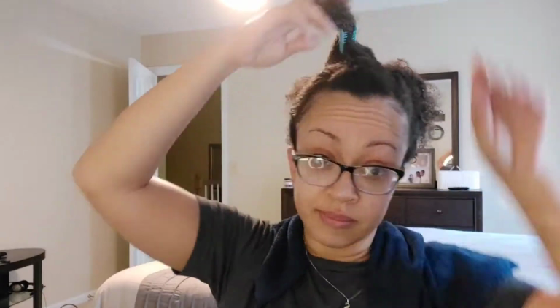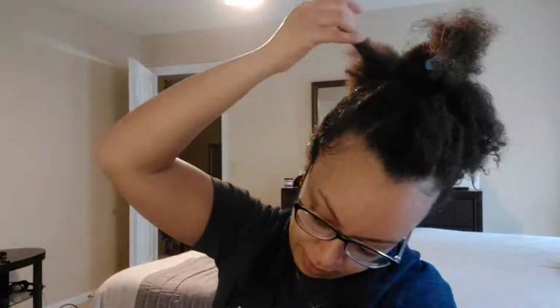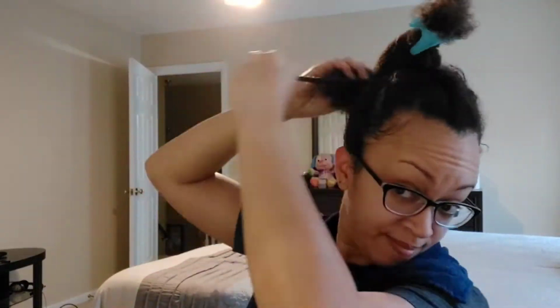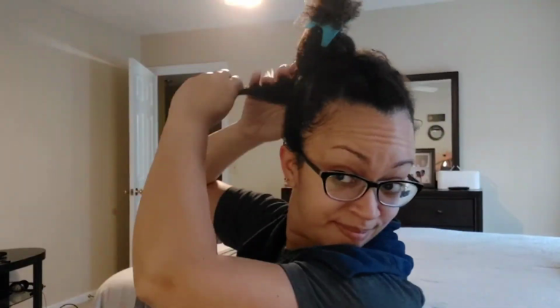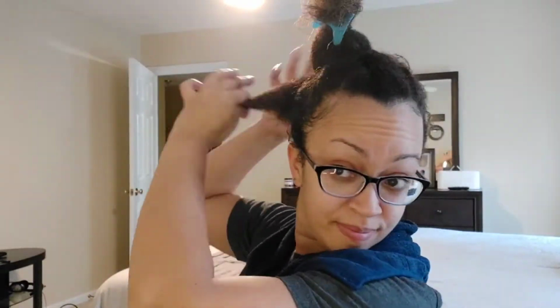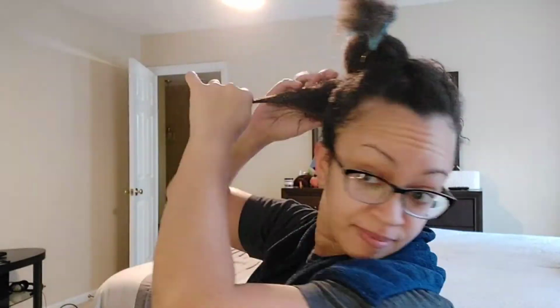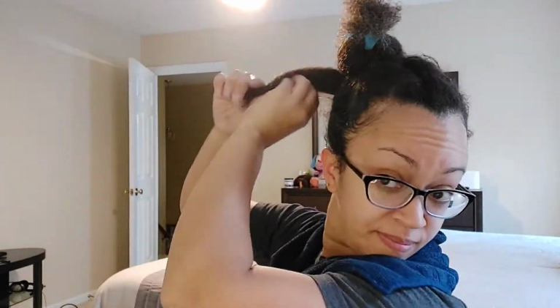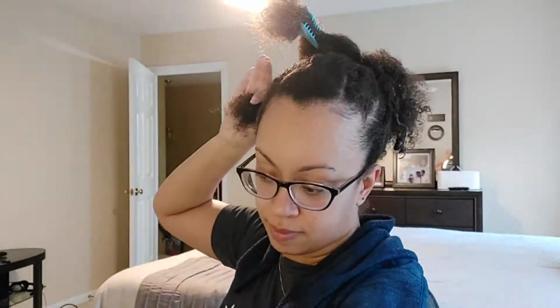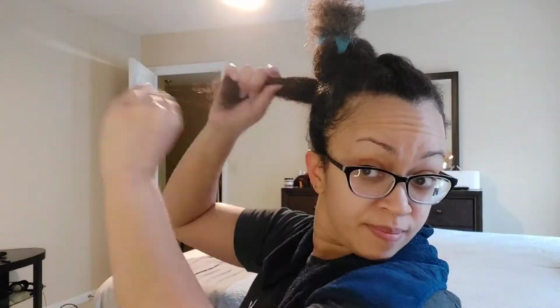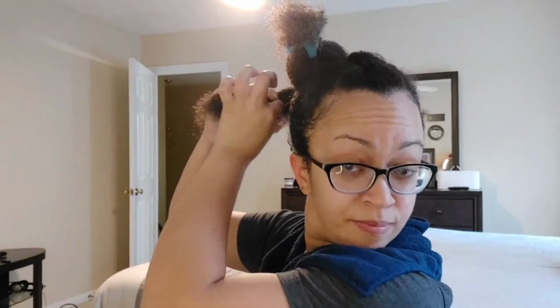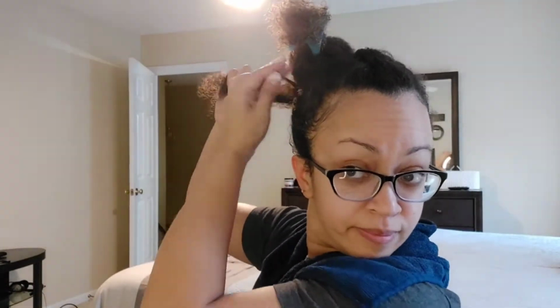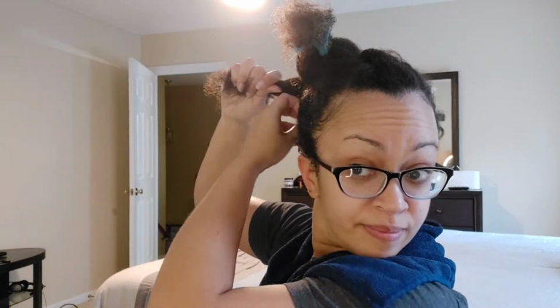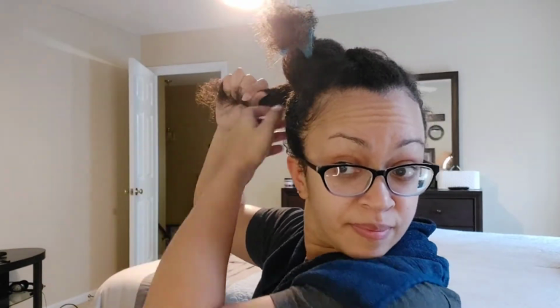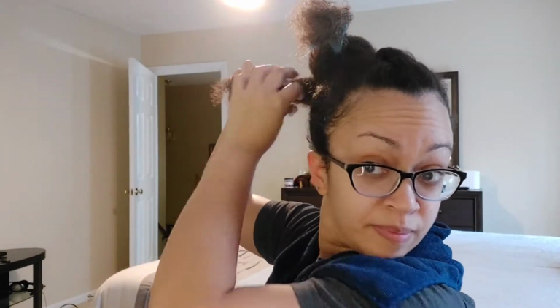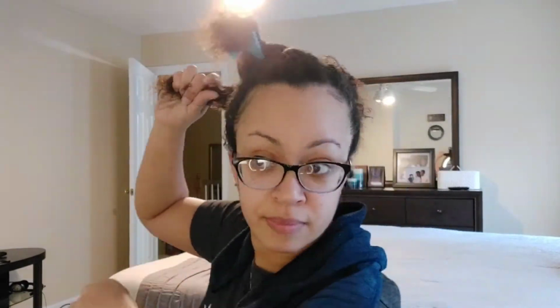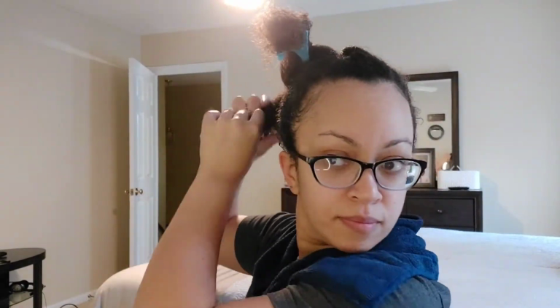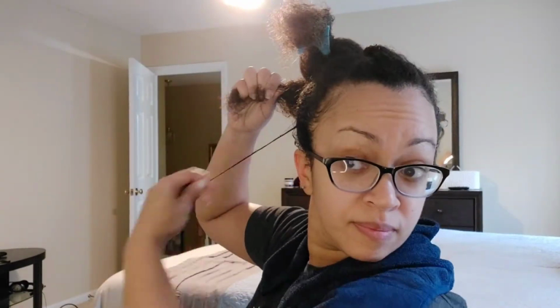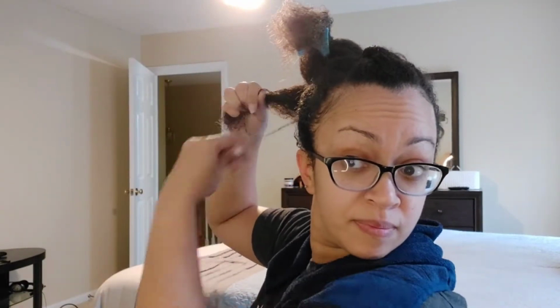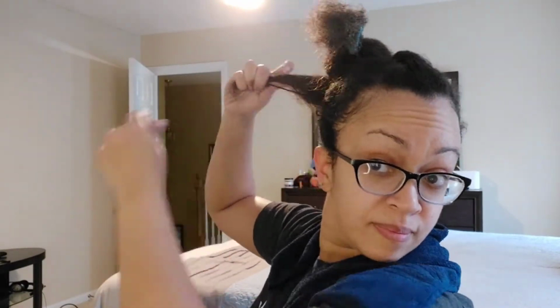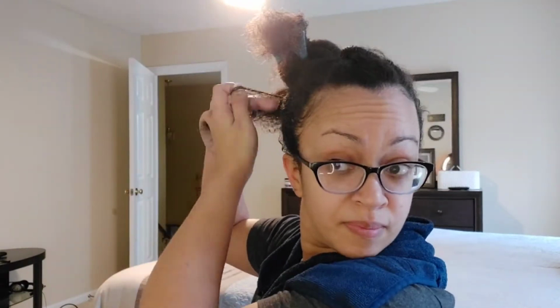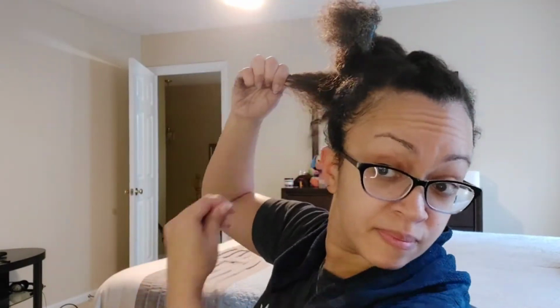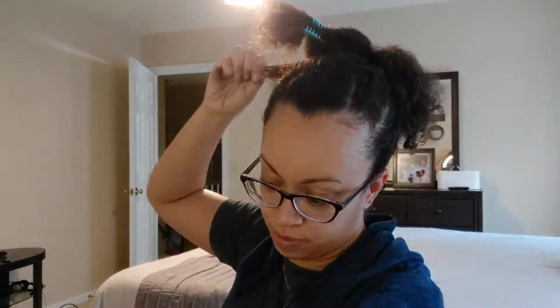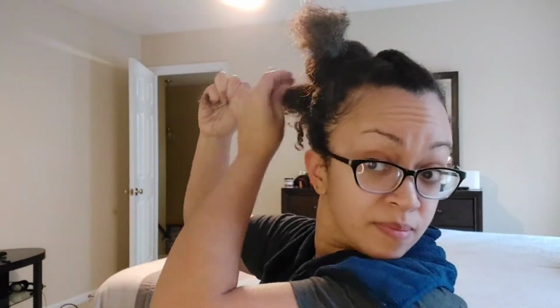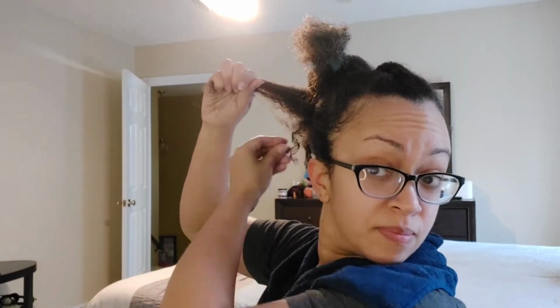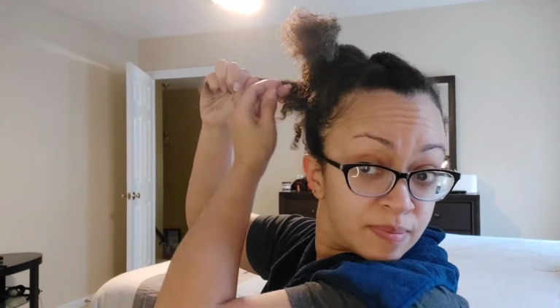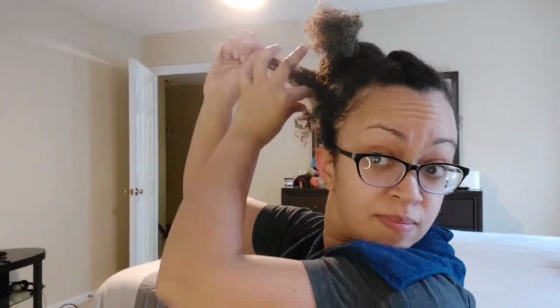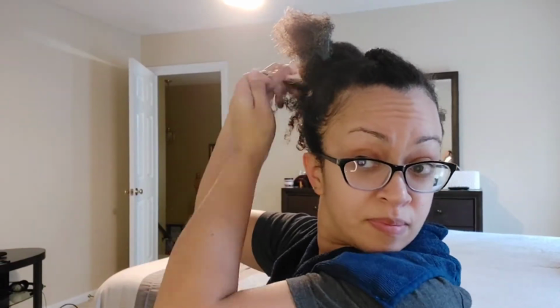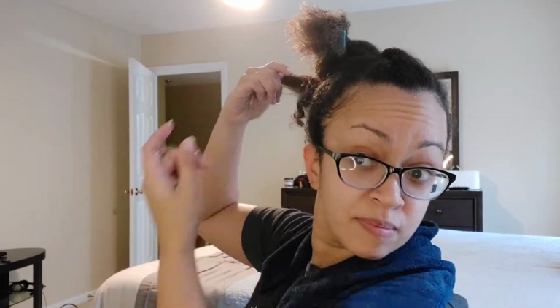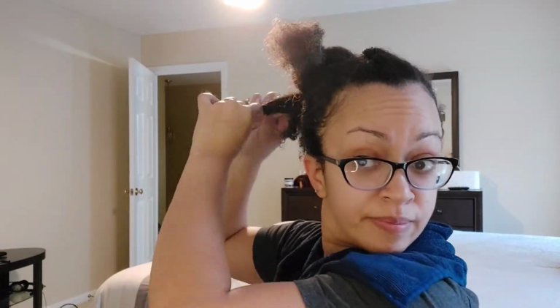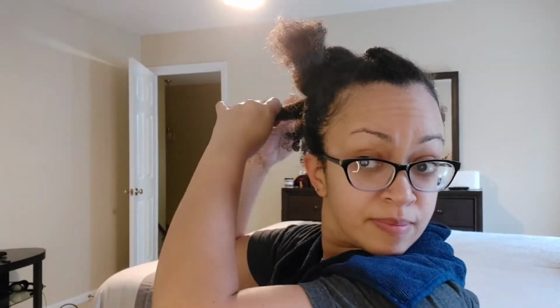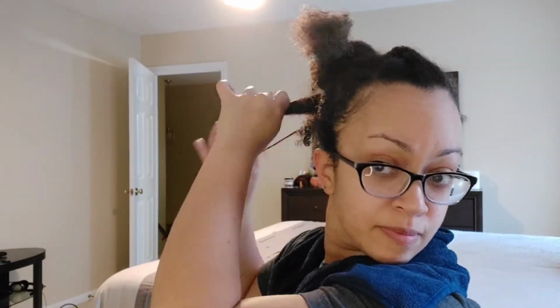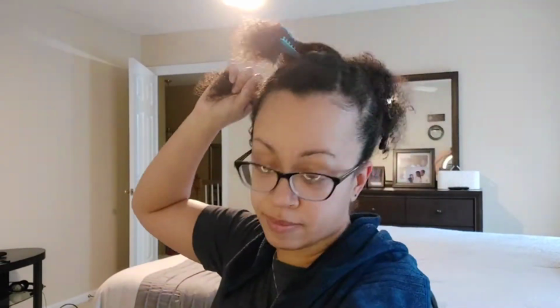For me at least, I have to do the finger coils. If I just run it through my hair and brush it through, it's not going to do anything. I have to go through and do finger coils to make the curls pop. For a ponytail, fine, but for my whole head it can take a while.